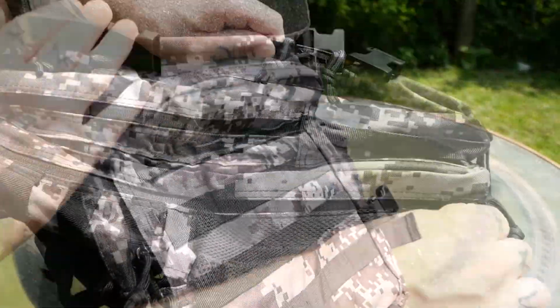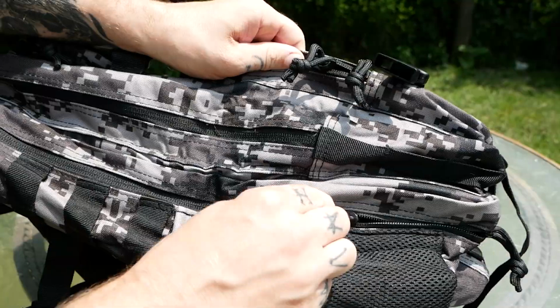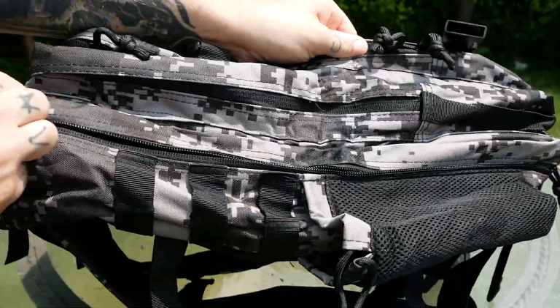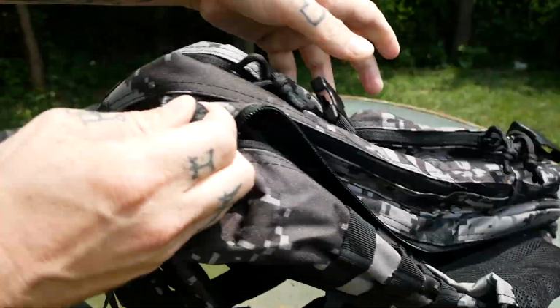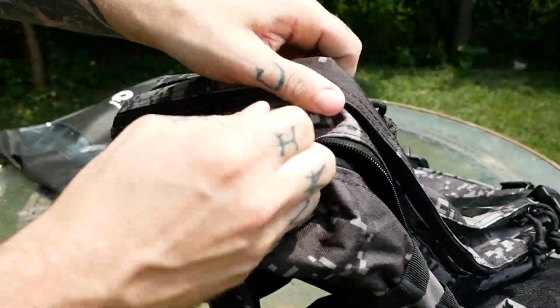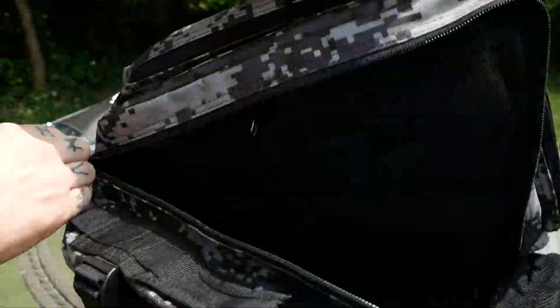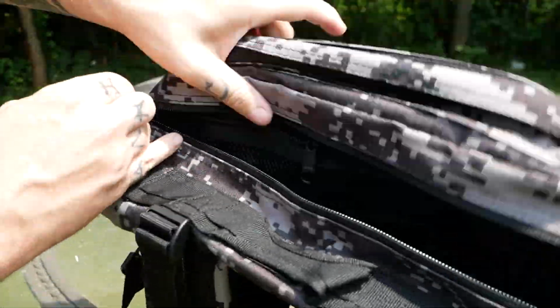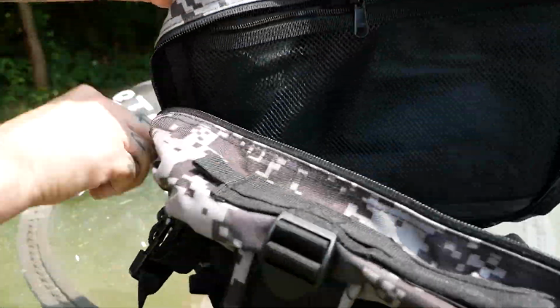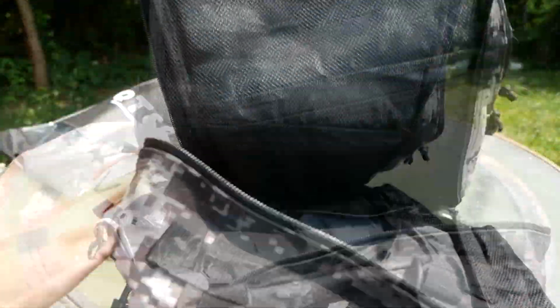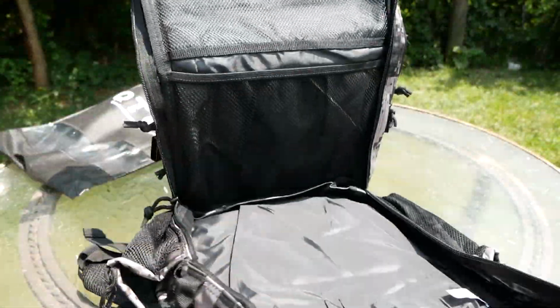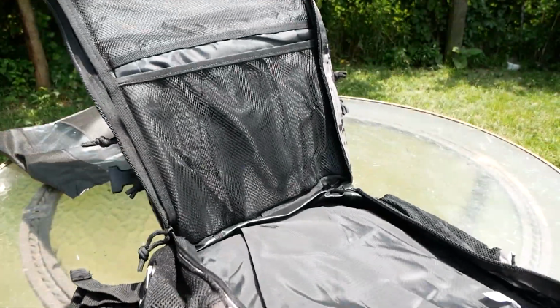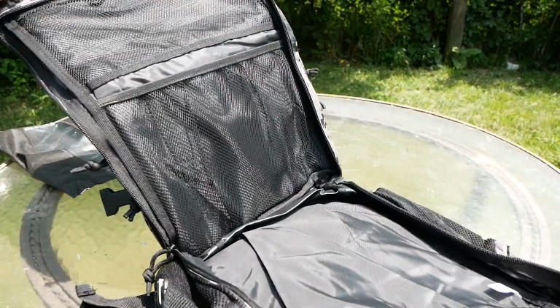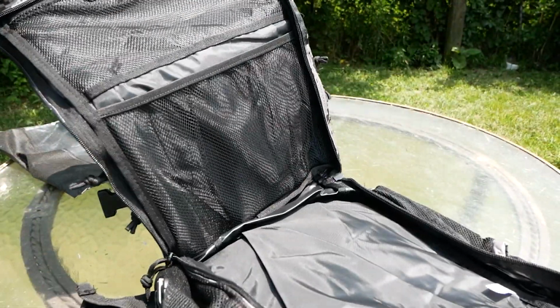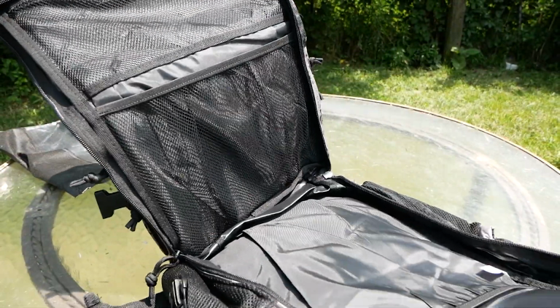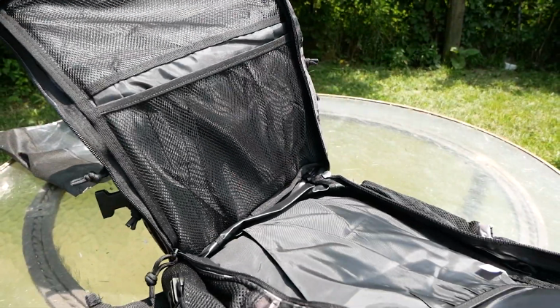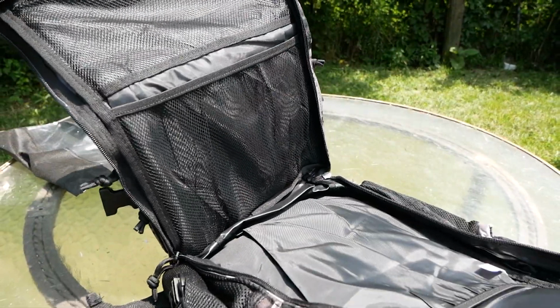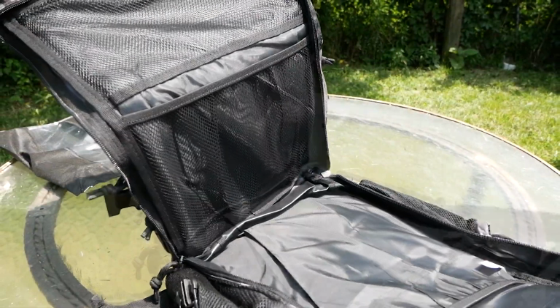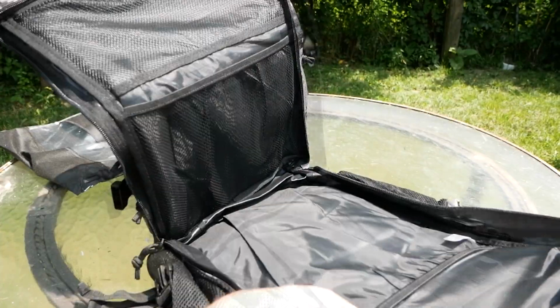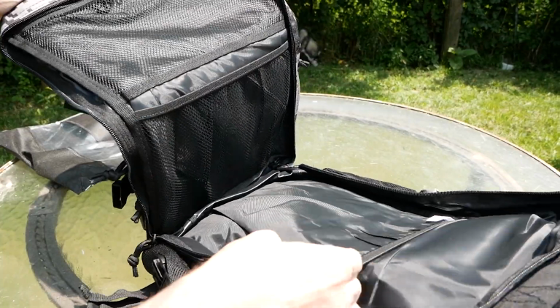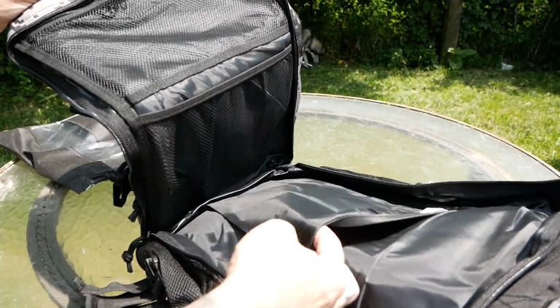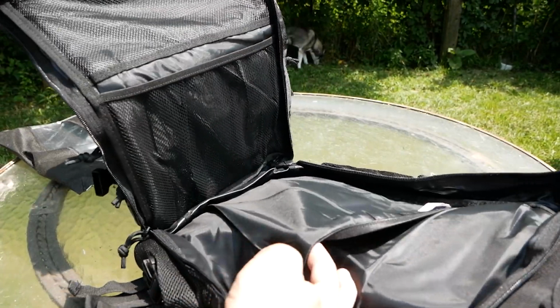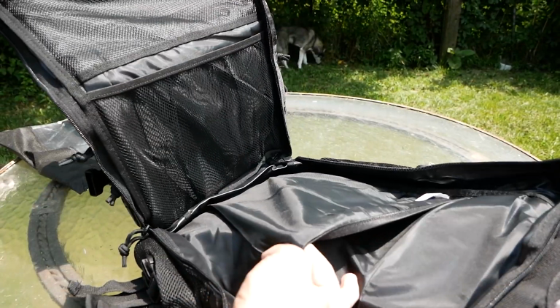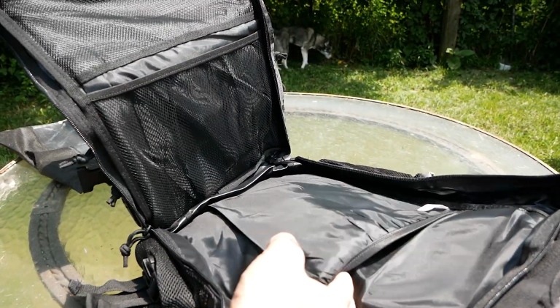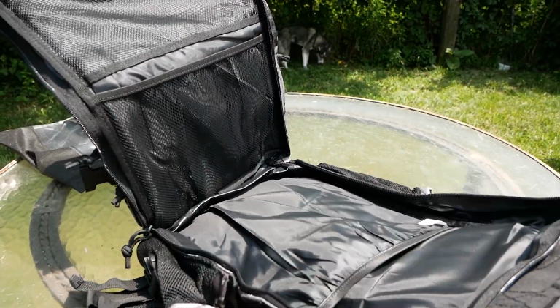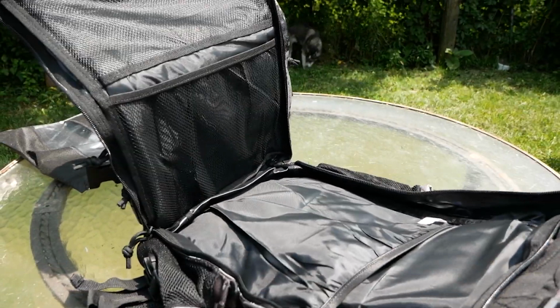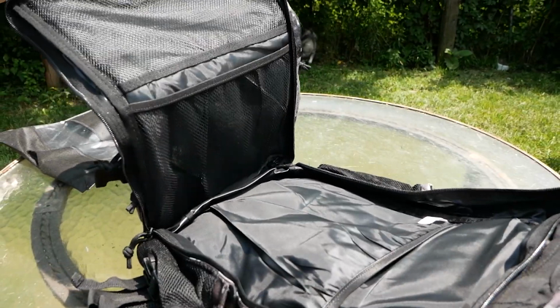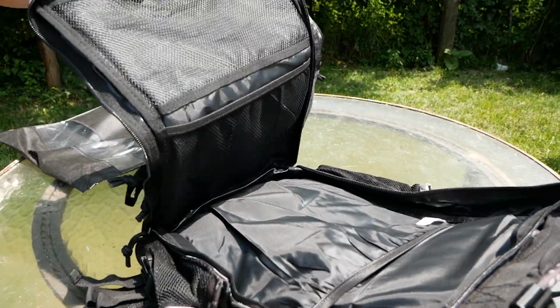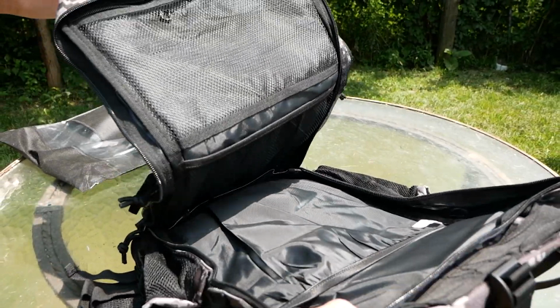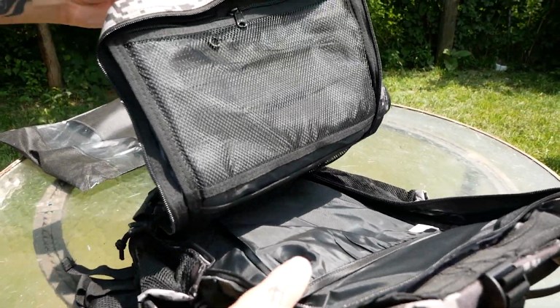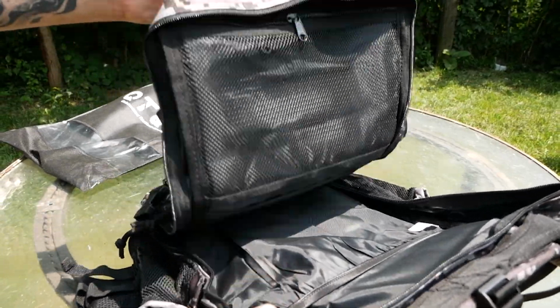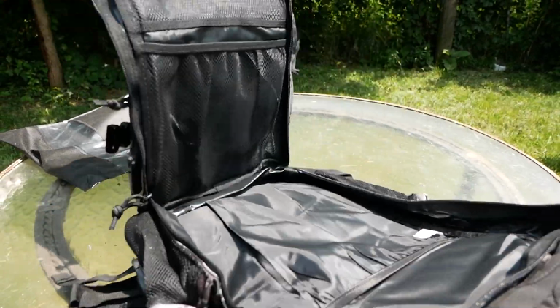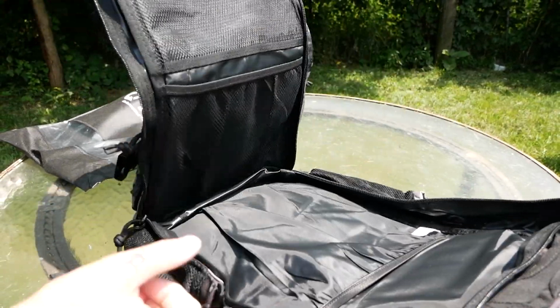Unzip the next main pocket, and inside you'll find two inner zipper pockets on the wall, and a laptop or tablet pocket on the other wall, as well as lots of storage space in the middle.